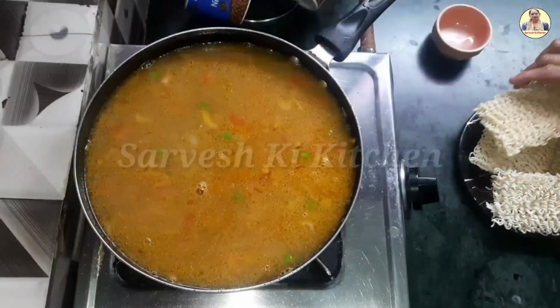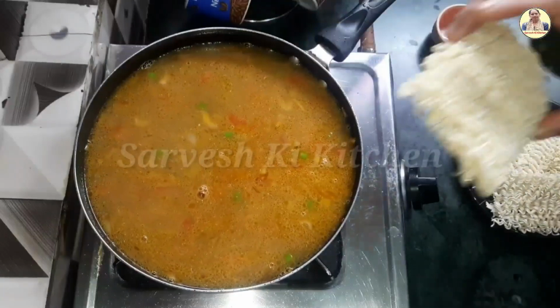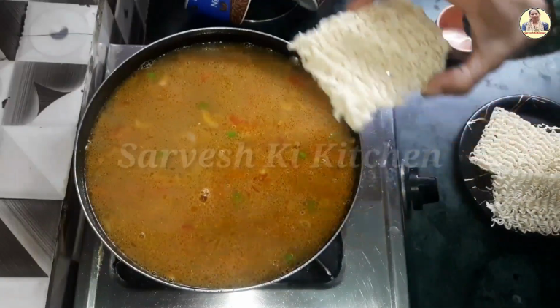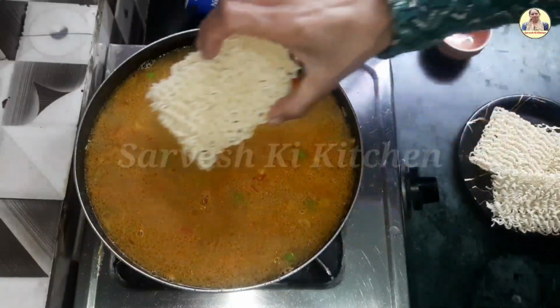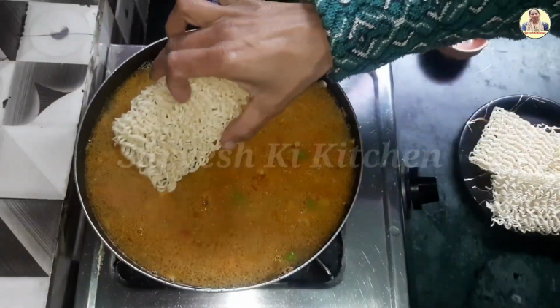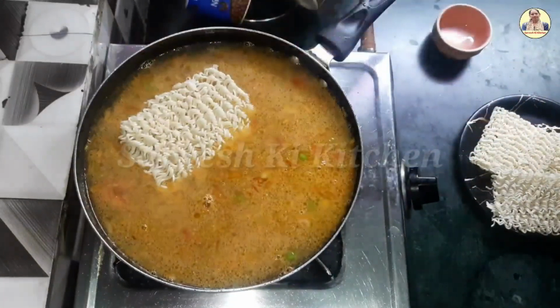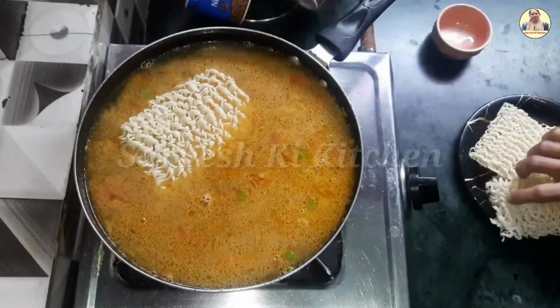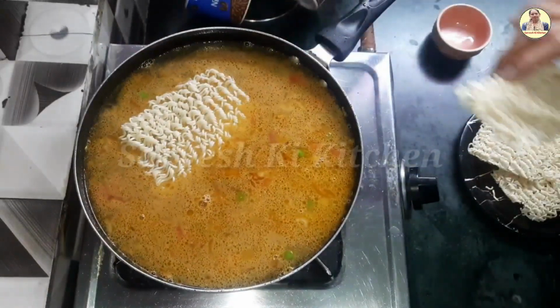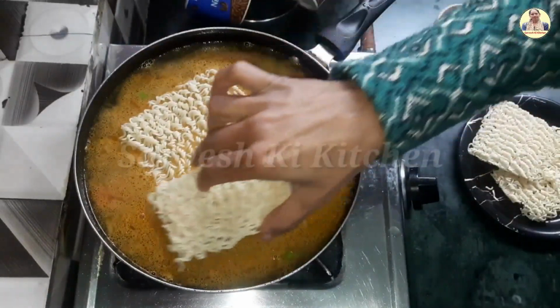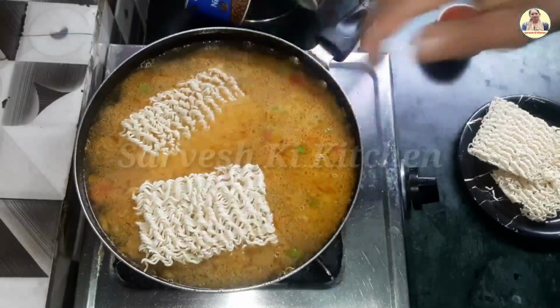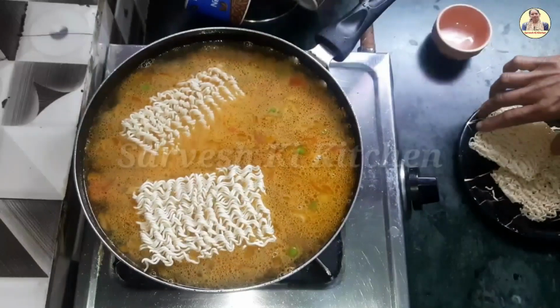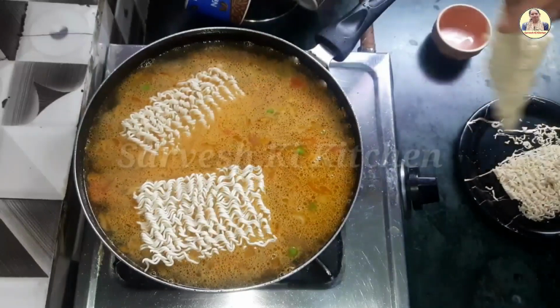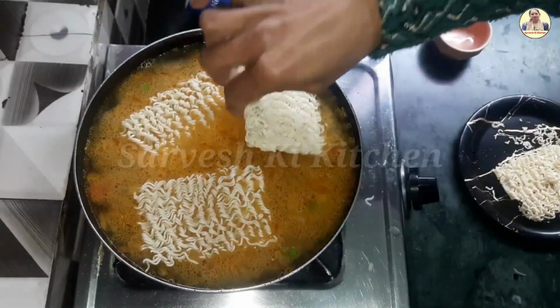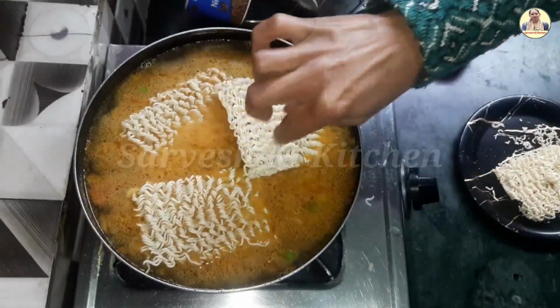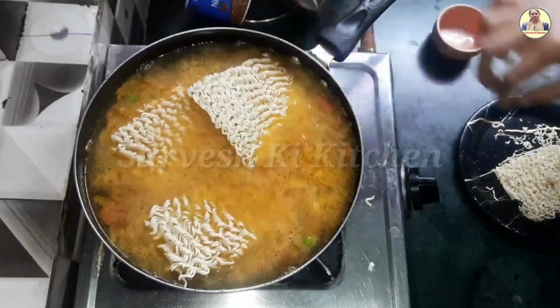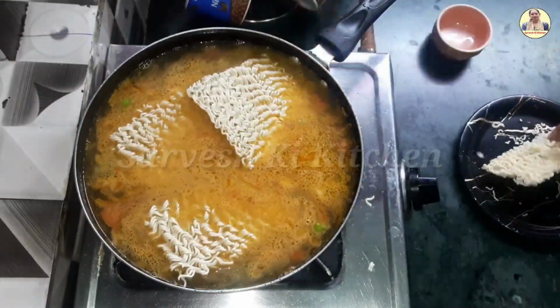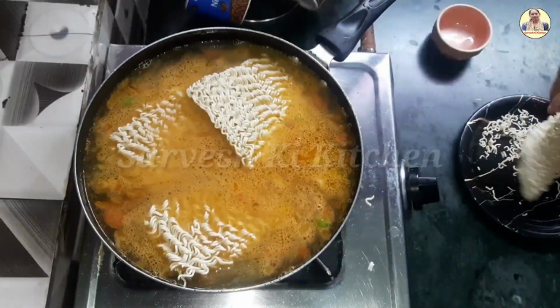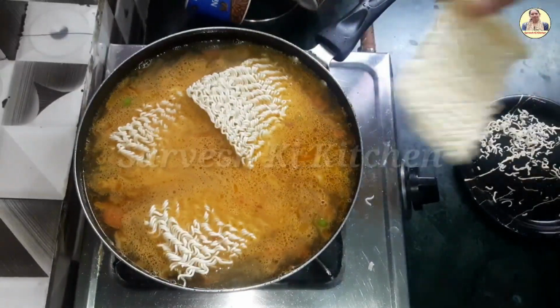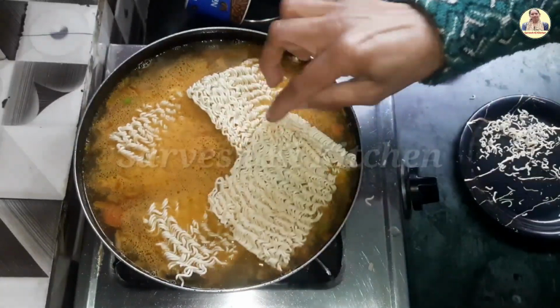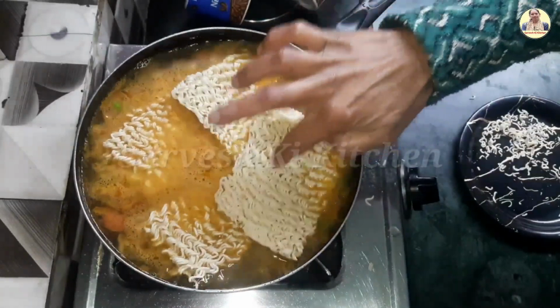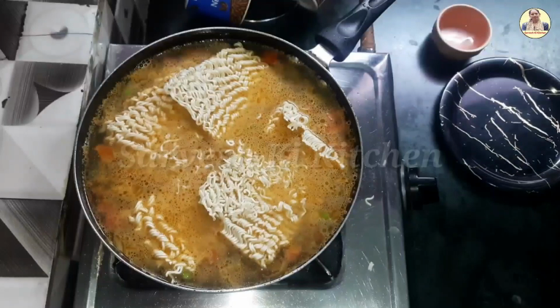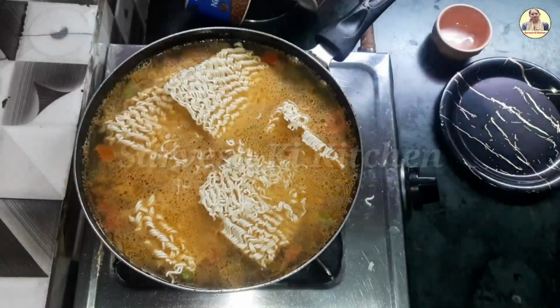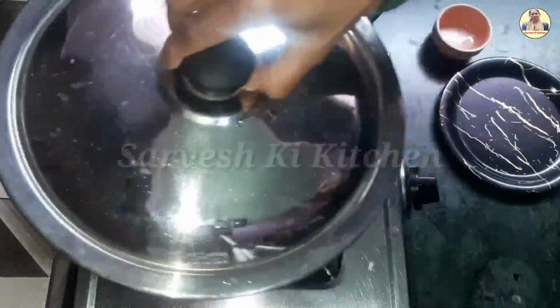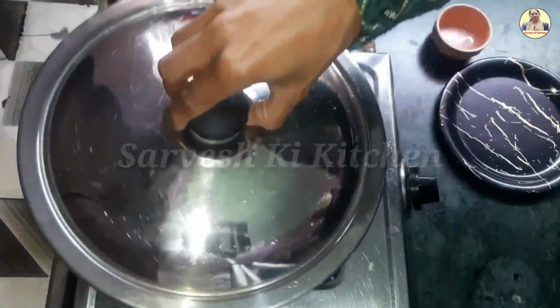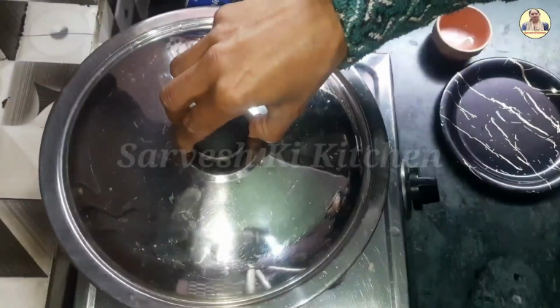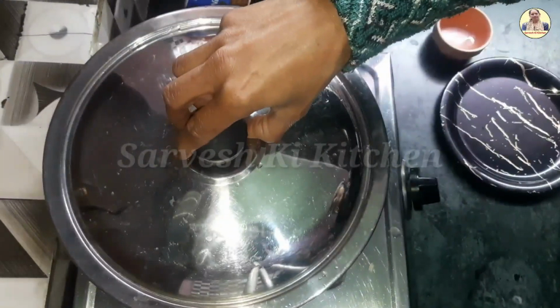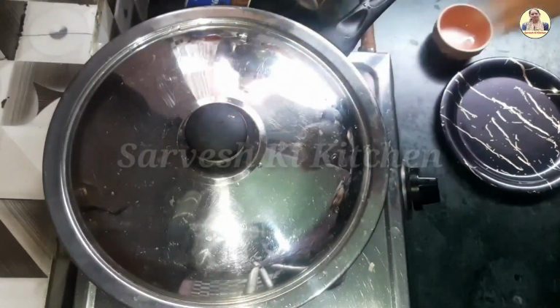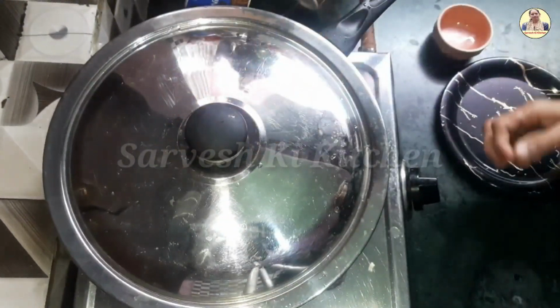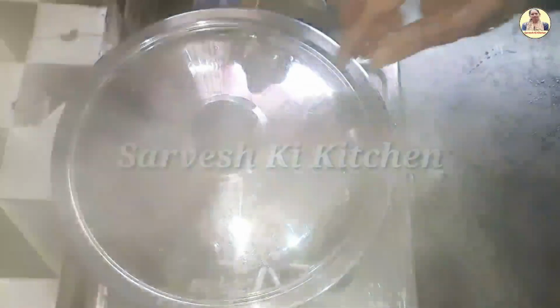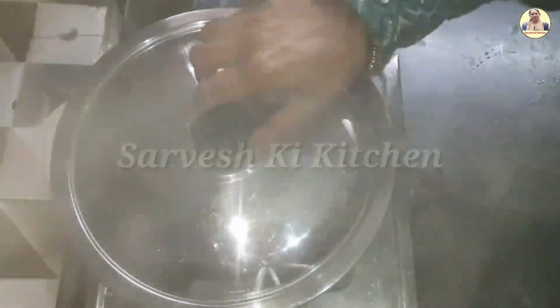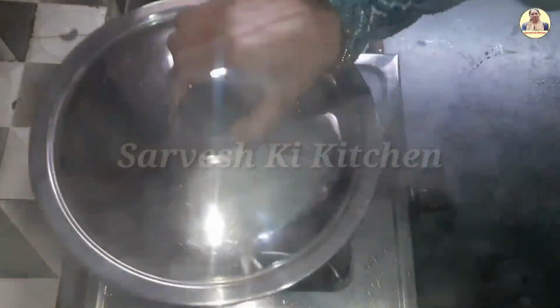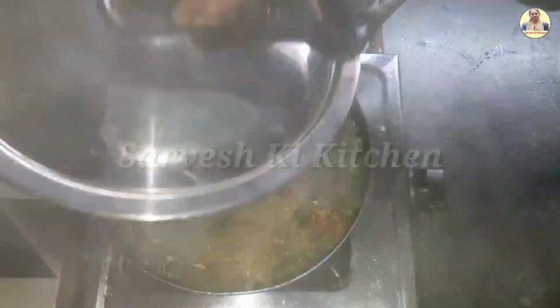Now we will add the veggie. We will add all the vegetables. Now we will add them and let it cook.